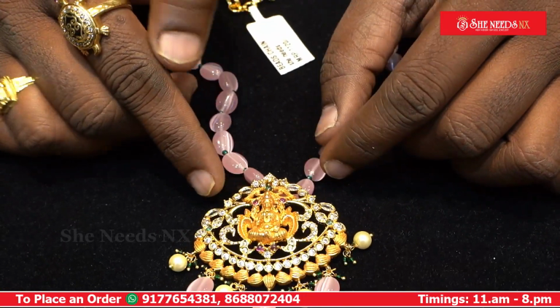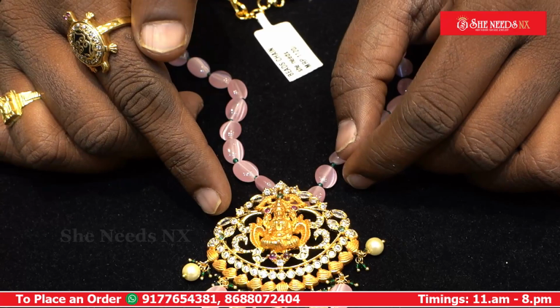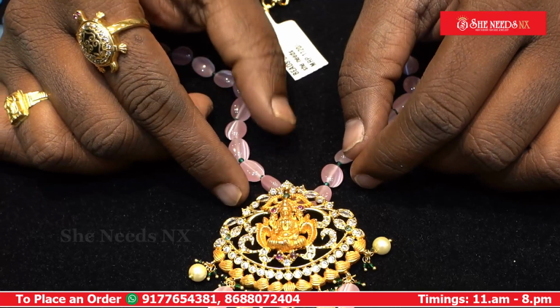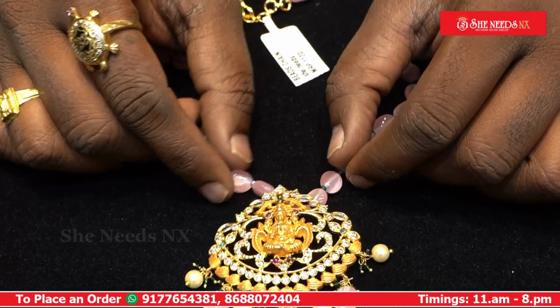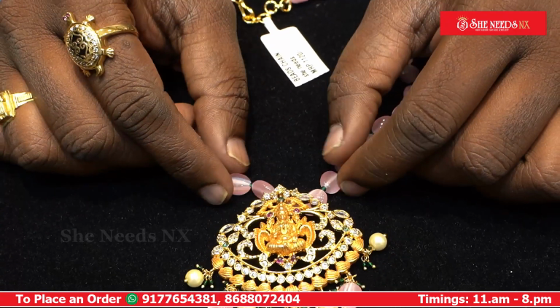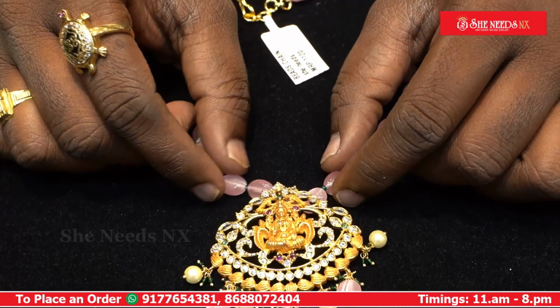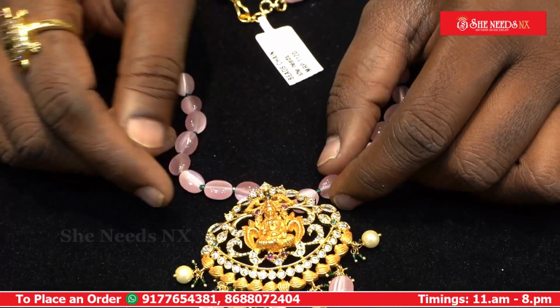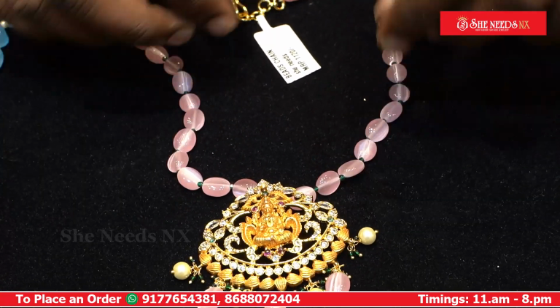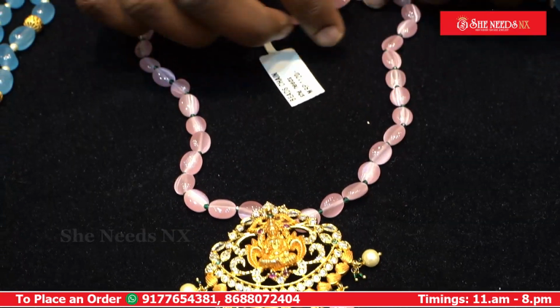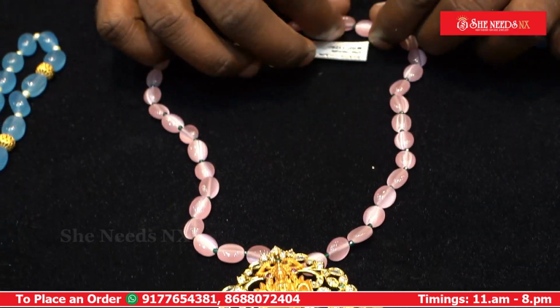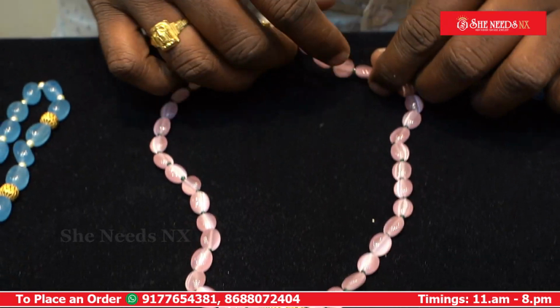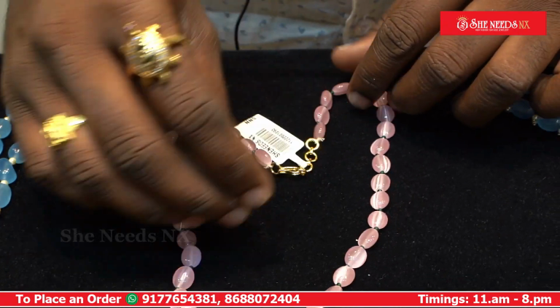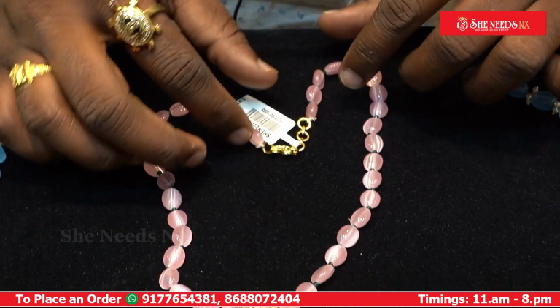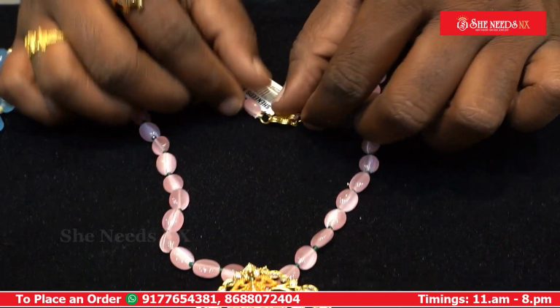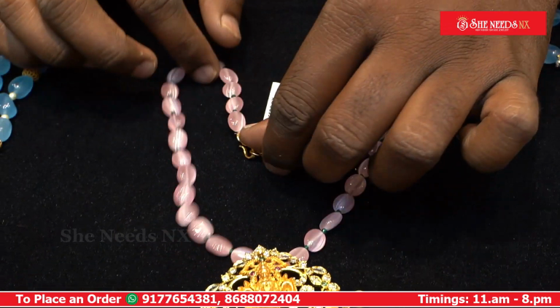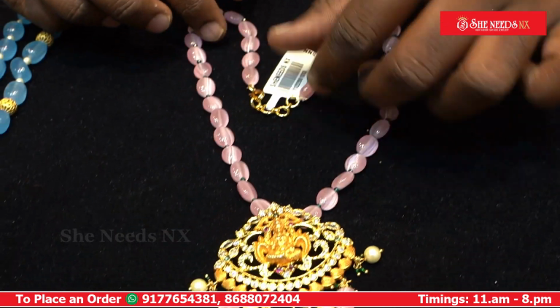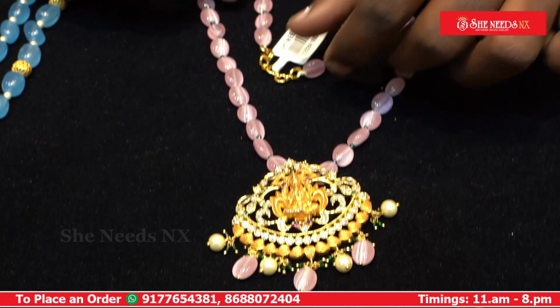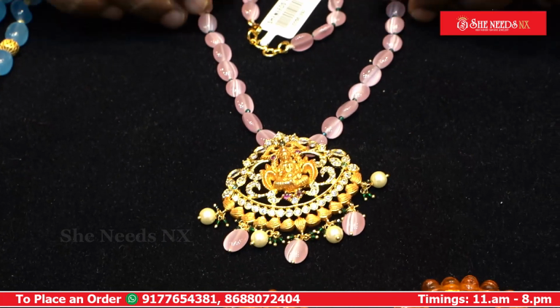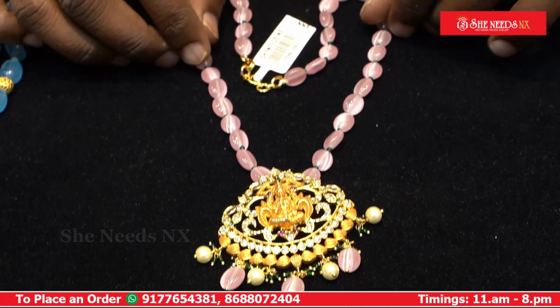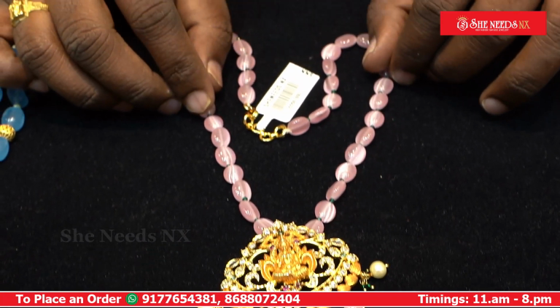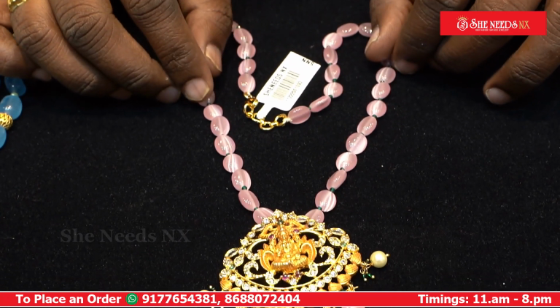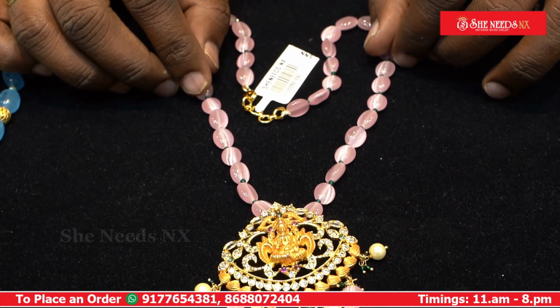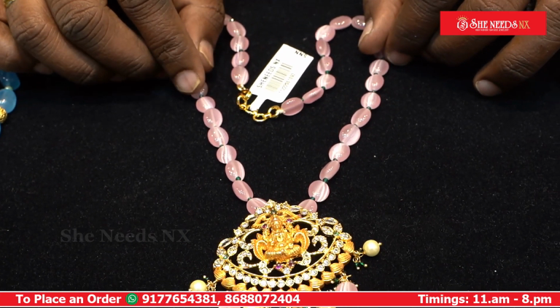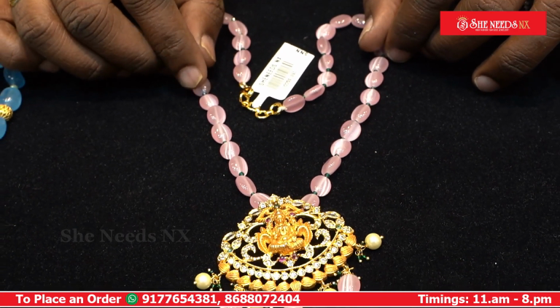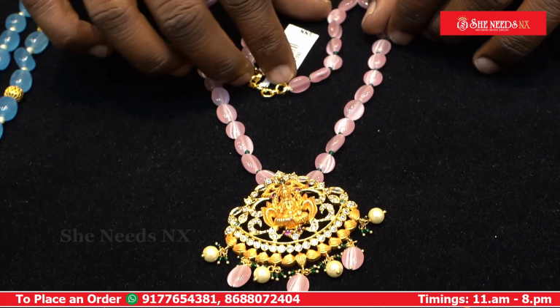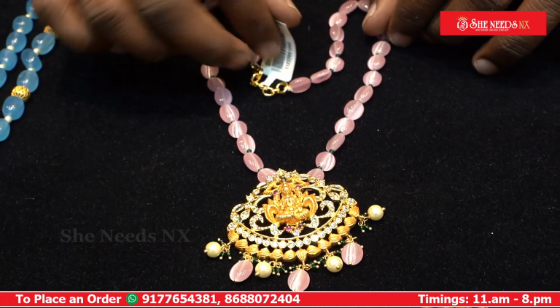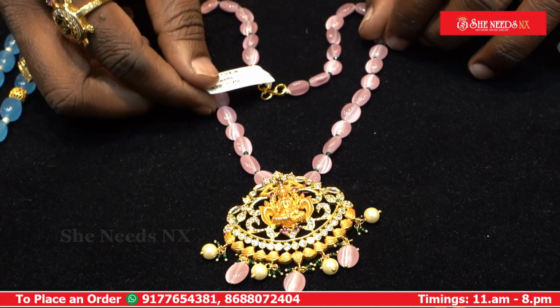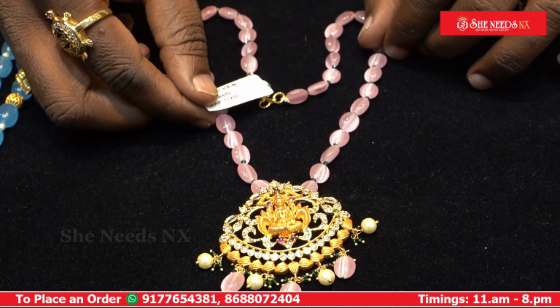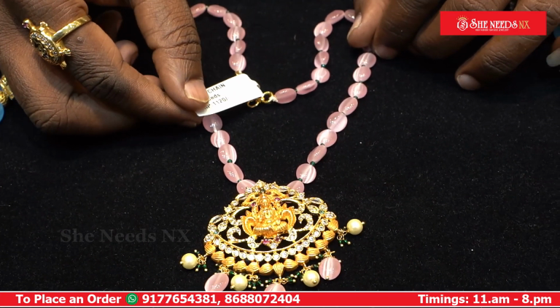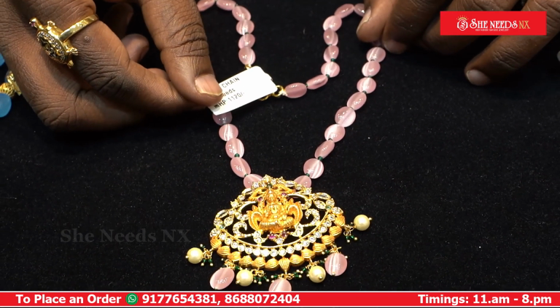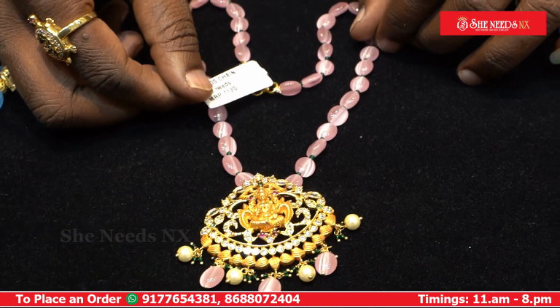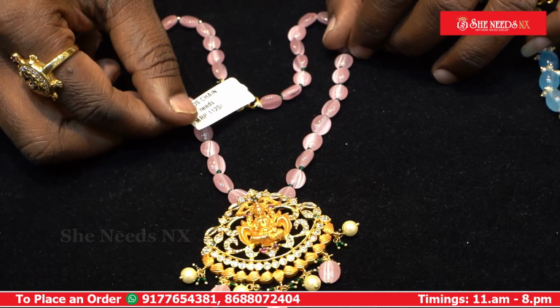This is a ruby umbrella combination with pink color Monalisa beads and a gold chain. It features green color spinnels and is priced at Rs. 1290.